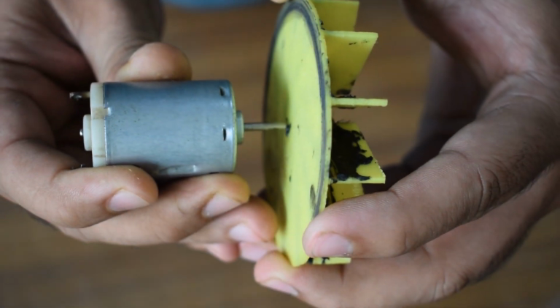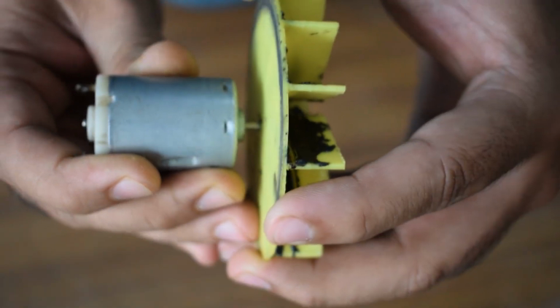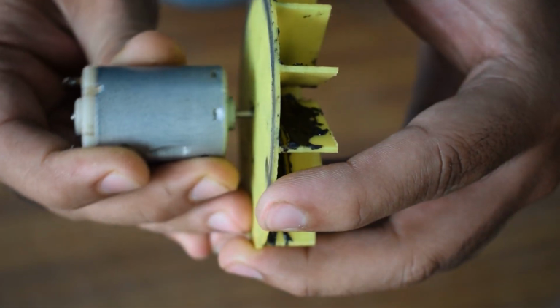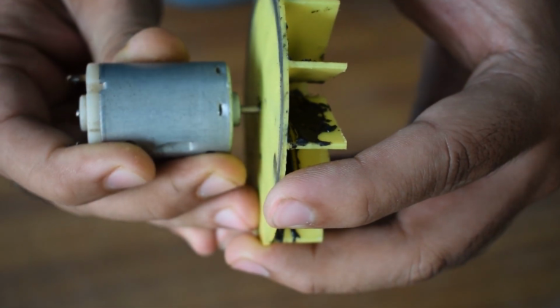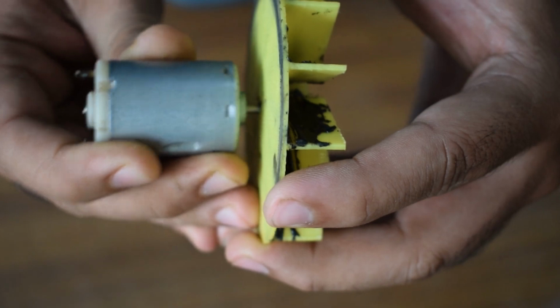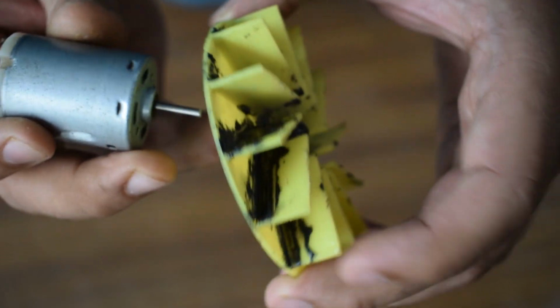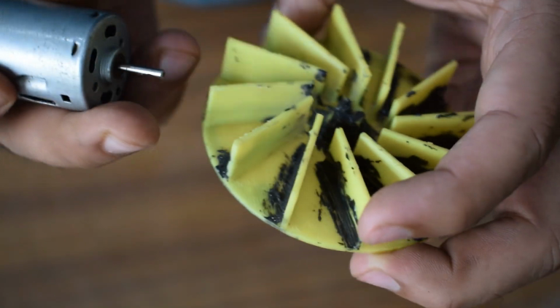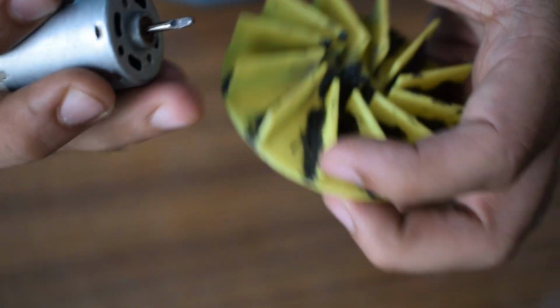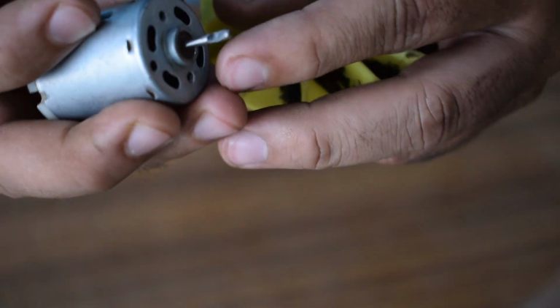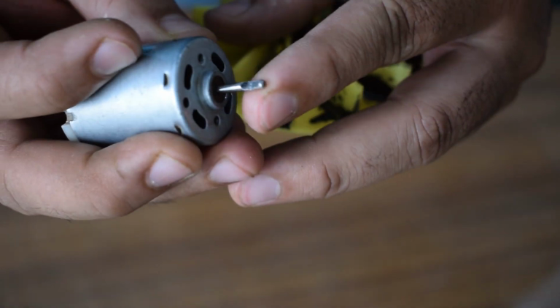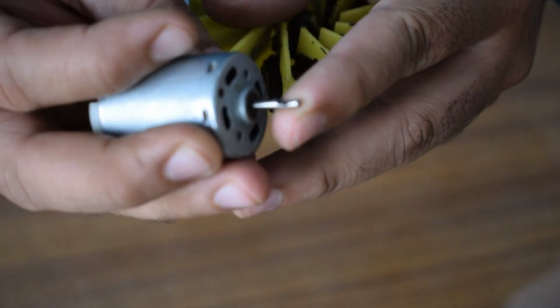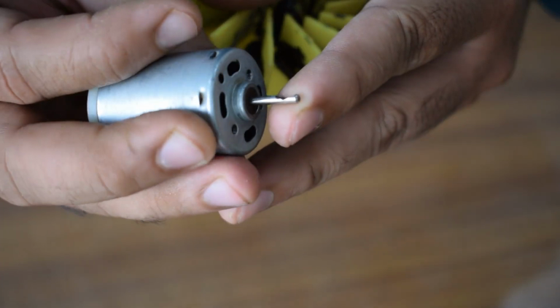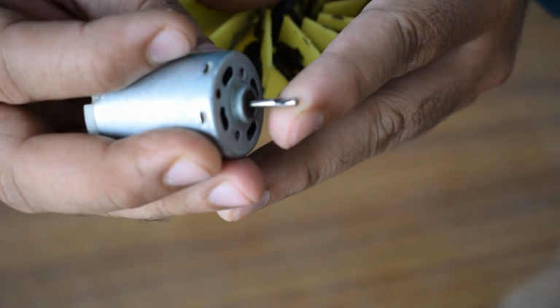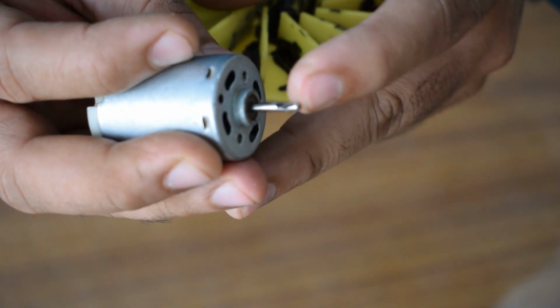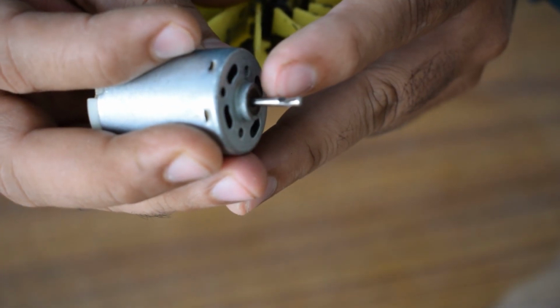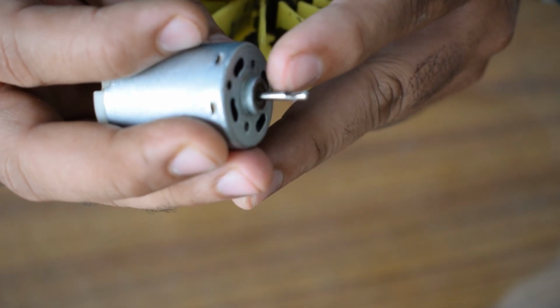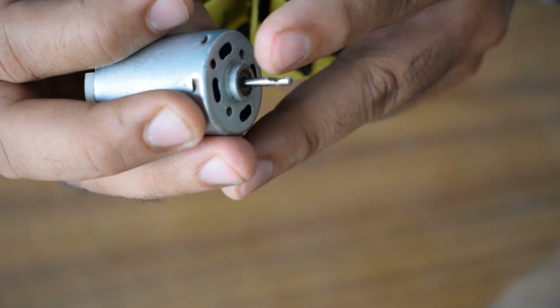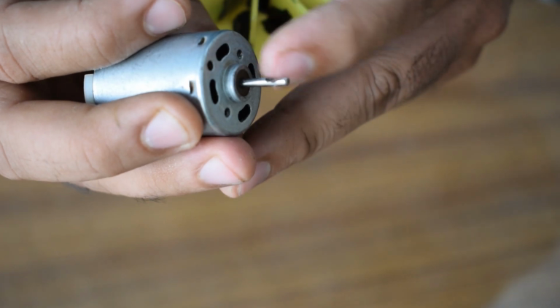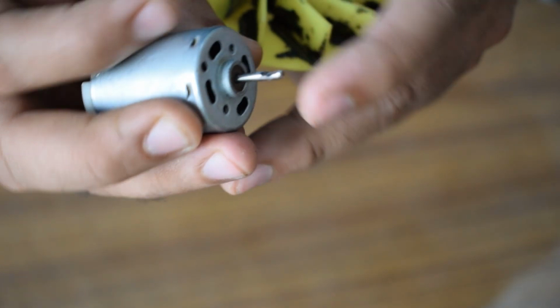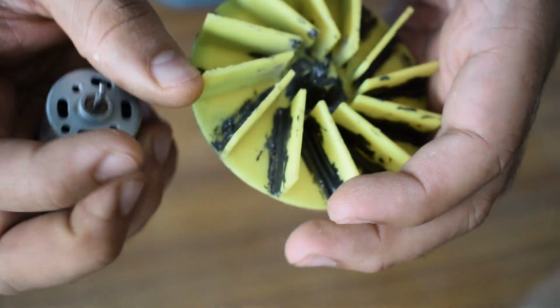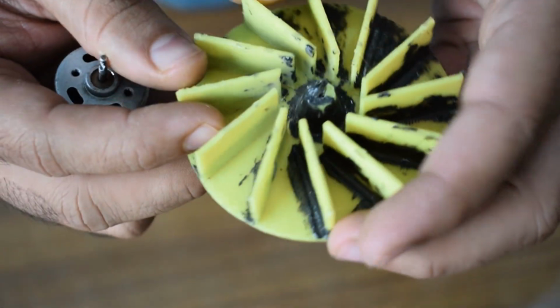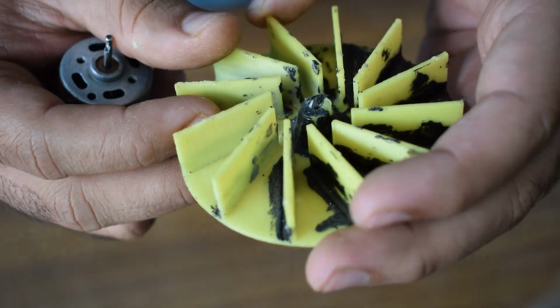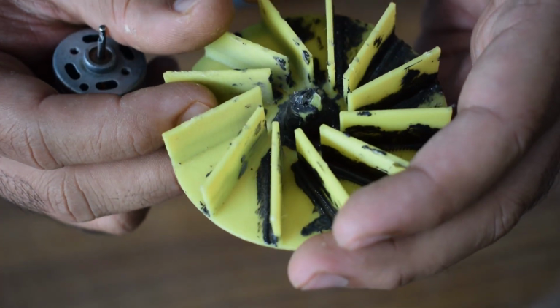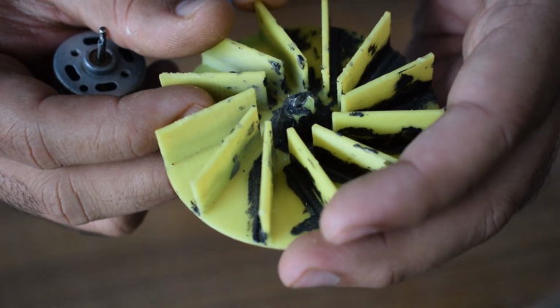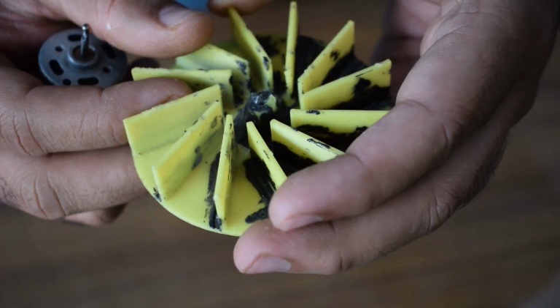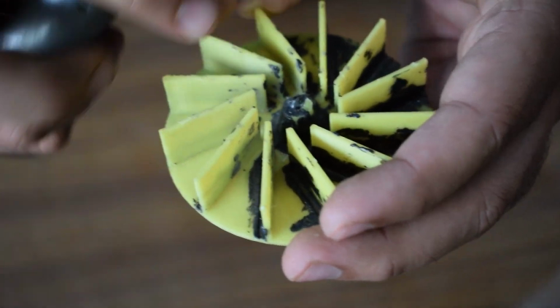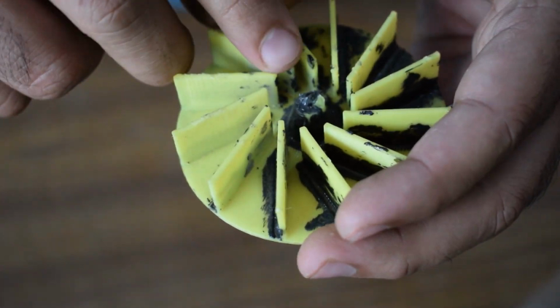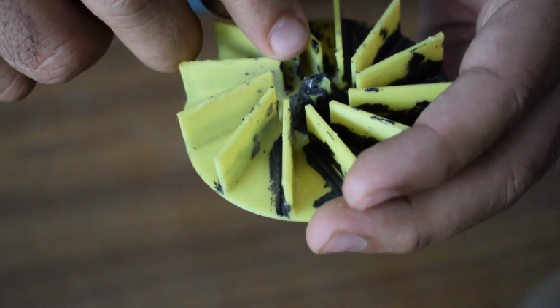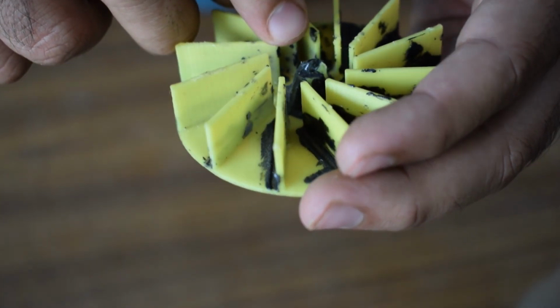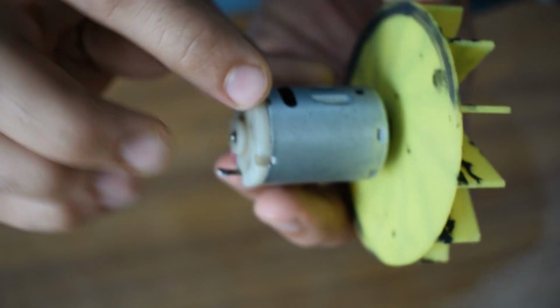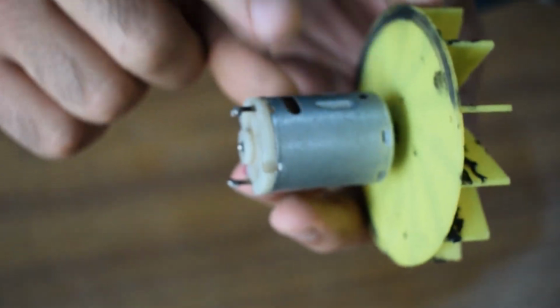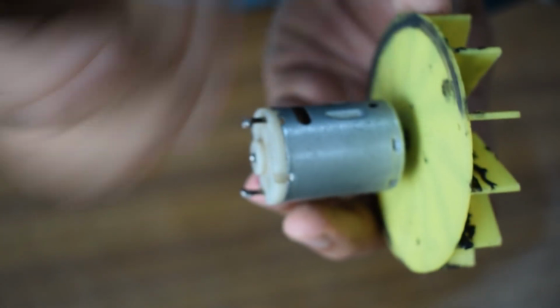In the last design, I tried to hold the impeller using magic epoxy. That also didn't work, so I ground the shaft and tried to put a locking pin through the impeller, which worked but unfortunately the motor burned out.